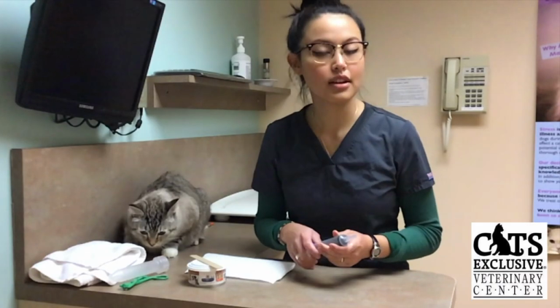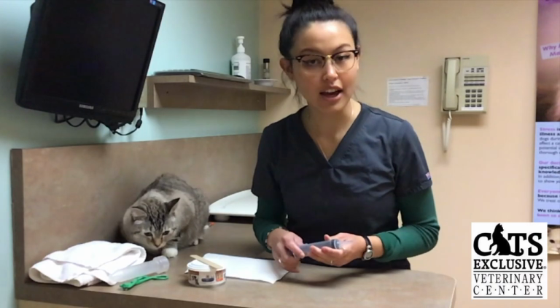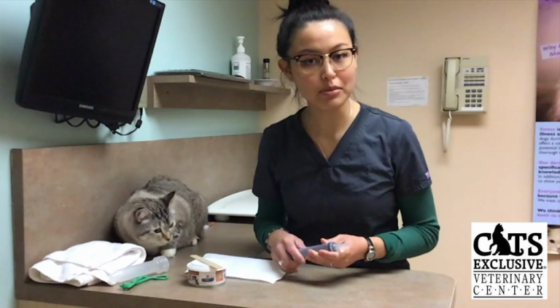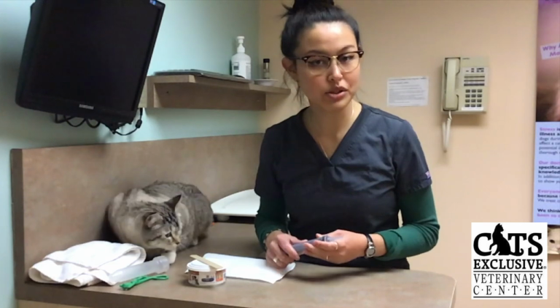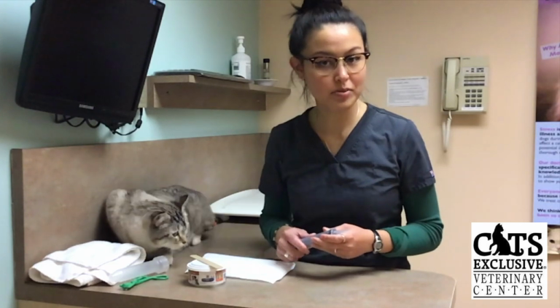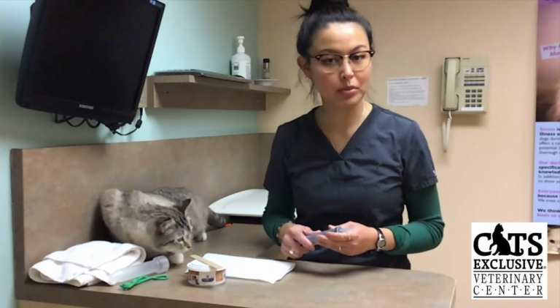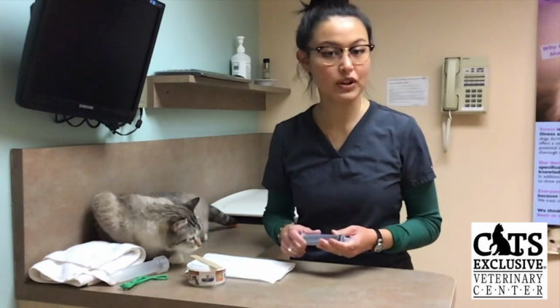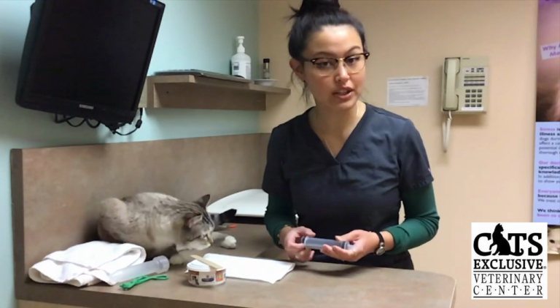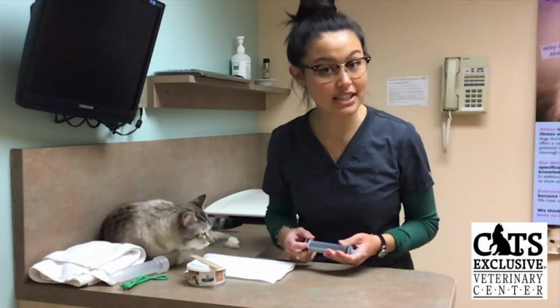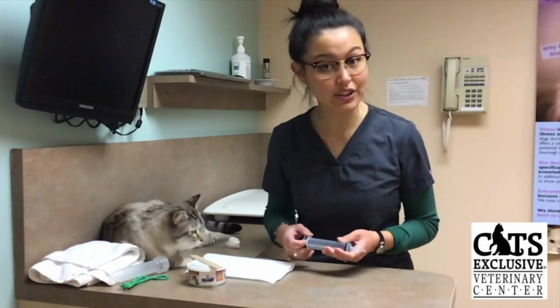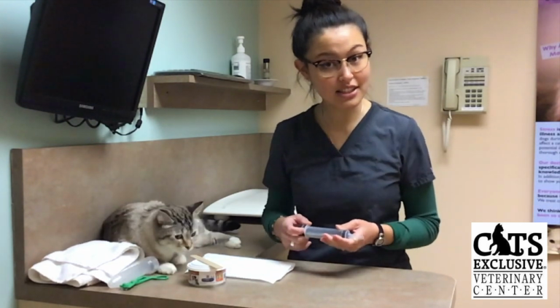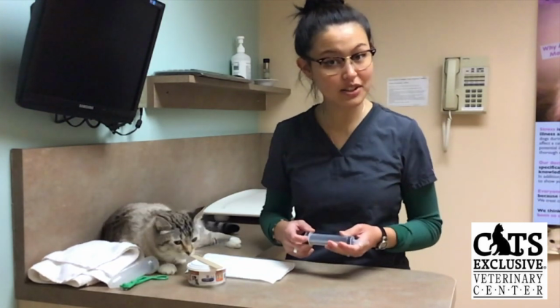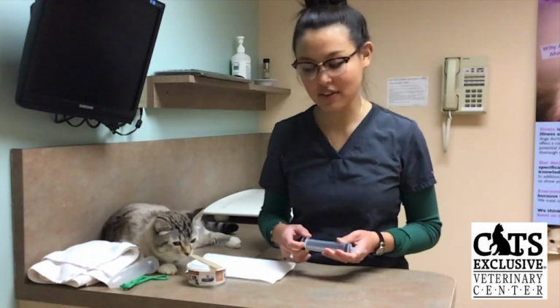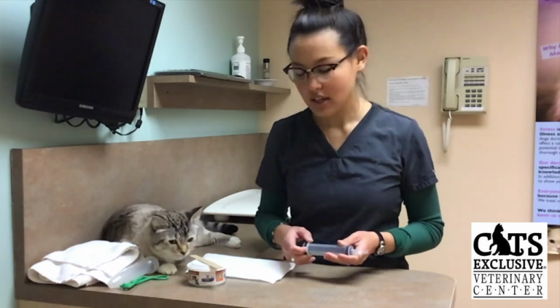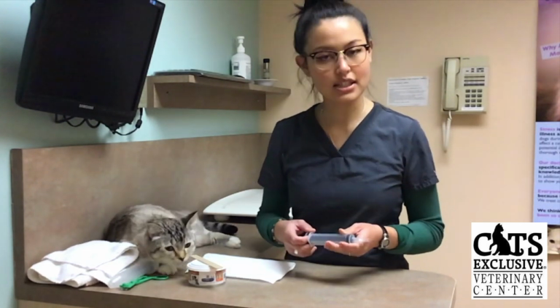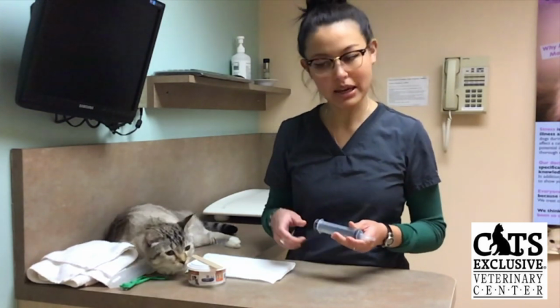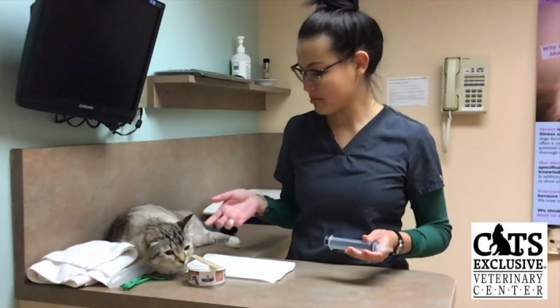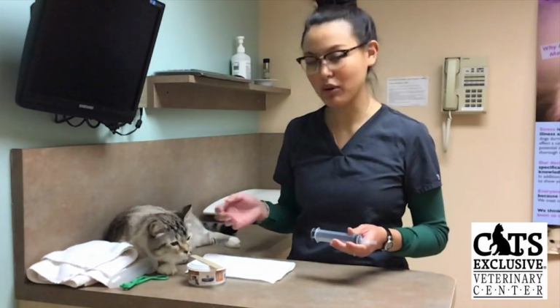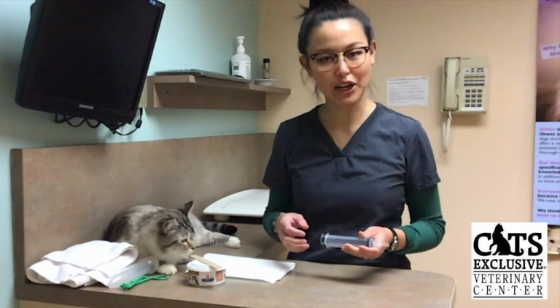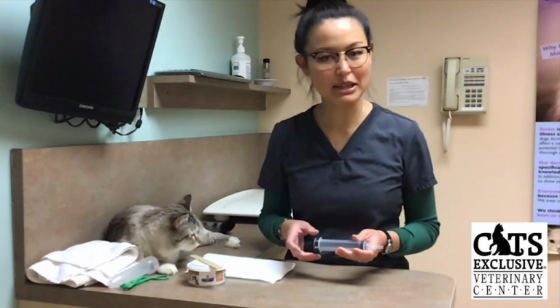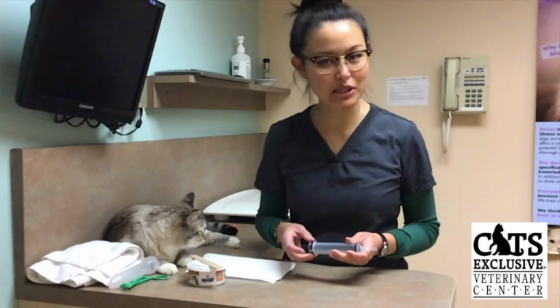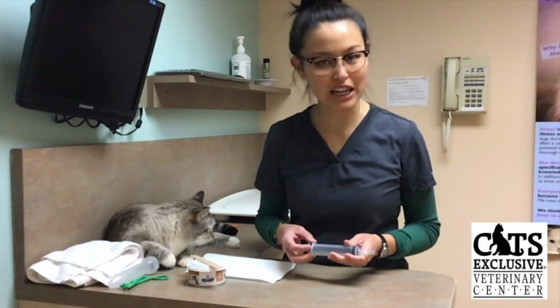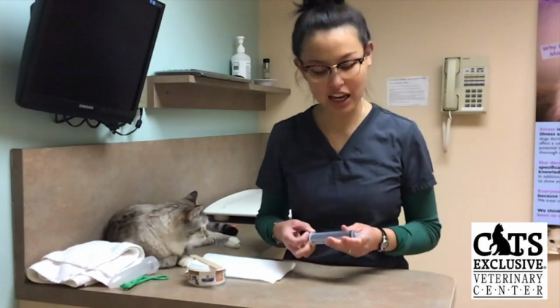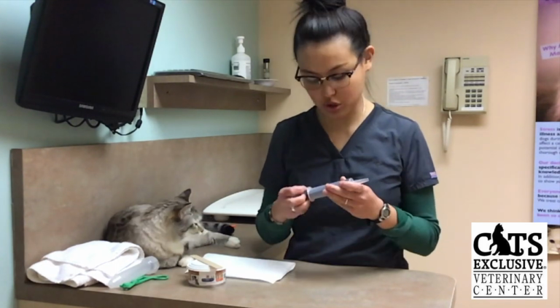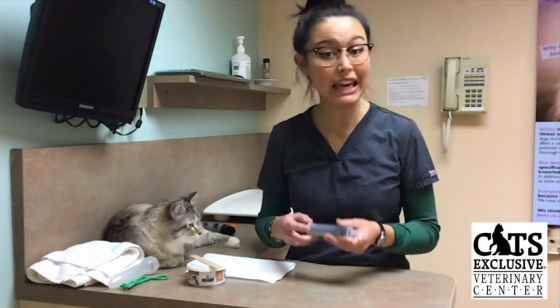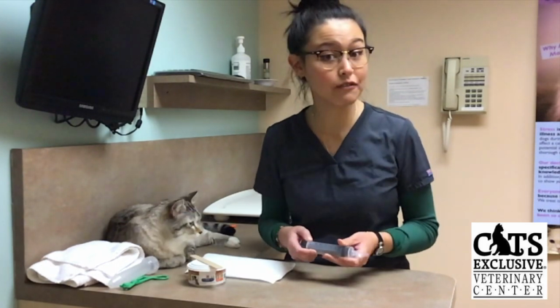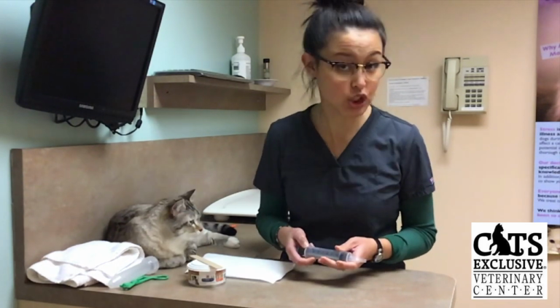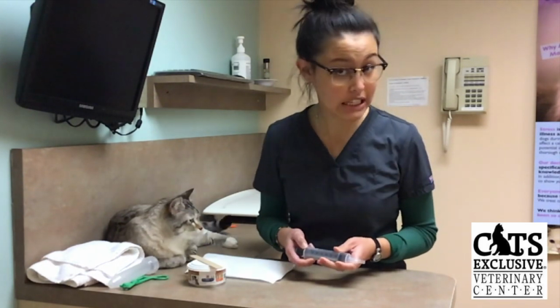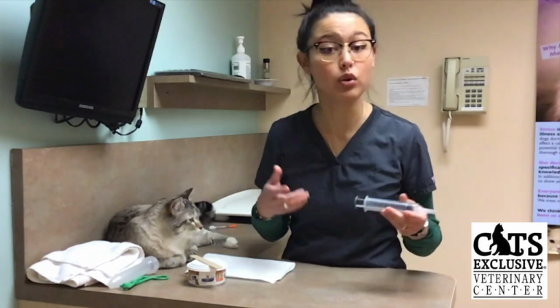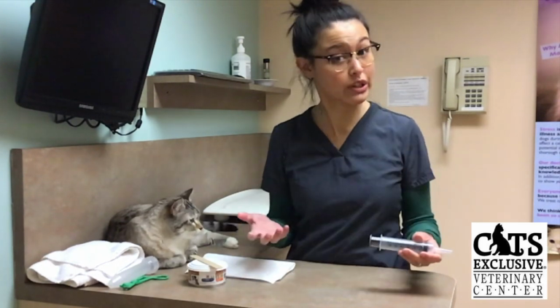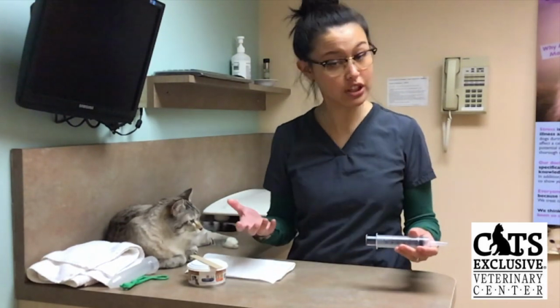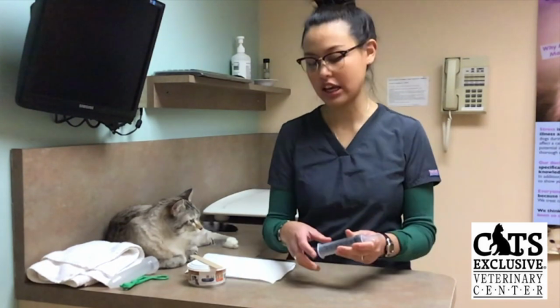Hi there, my name is Jasmine. I'm one of the Veterinary Assistants here at Cat's Exclusive, and today my kitty Momo and I are going to be demonstrating how to hand feed your kitty, or syringe feed your kitty.